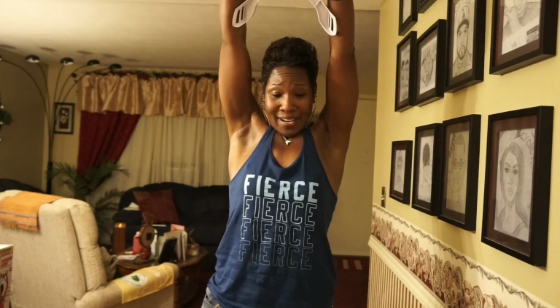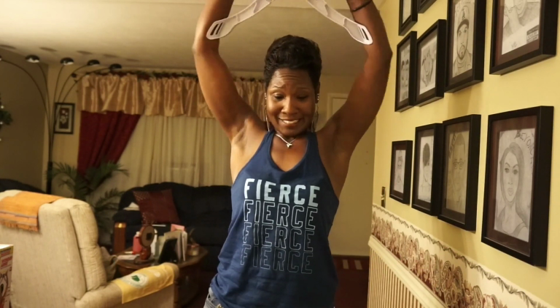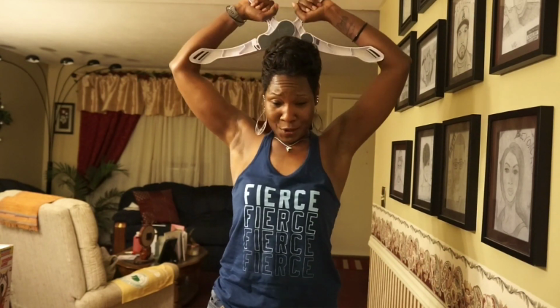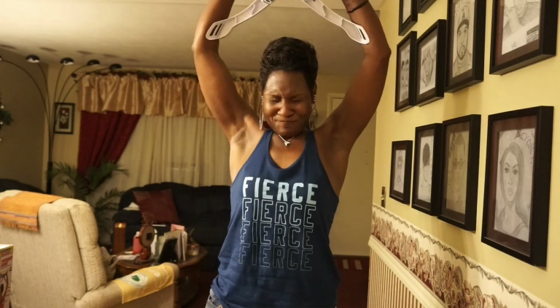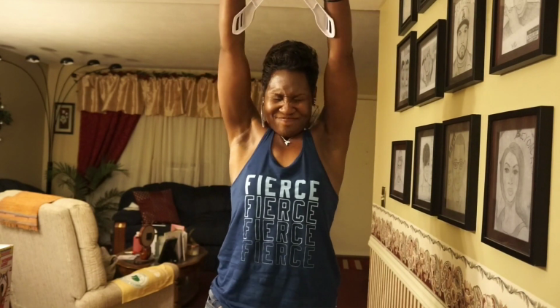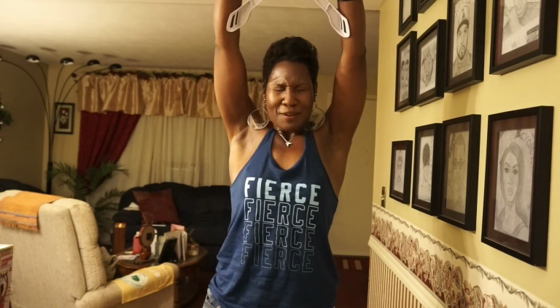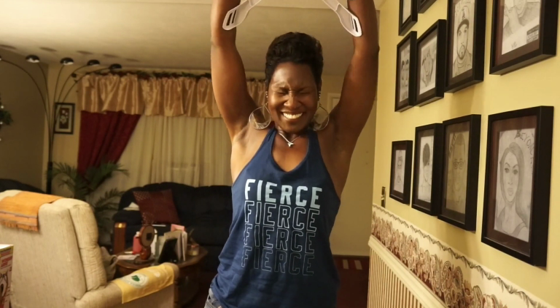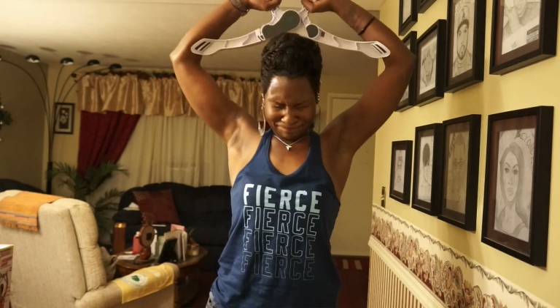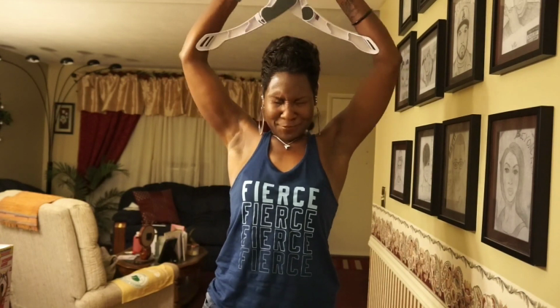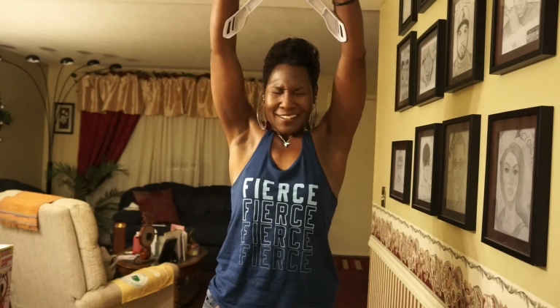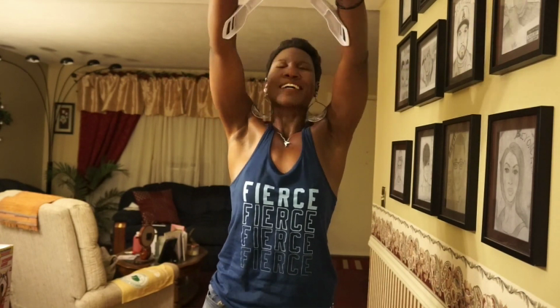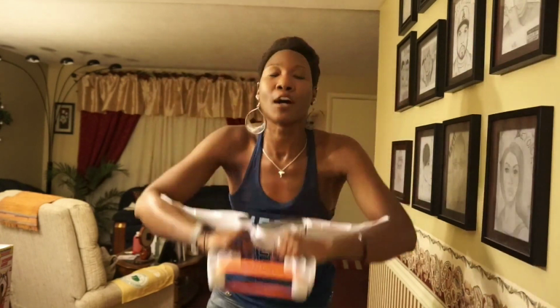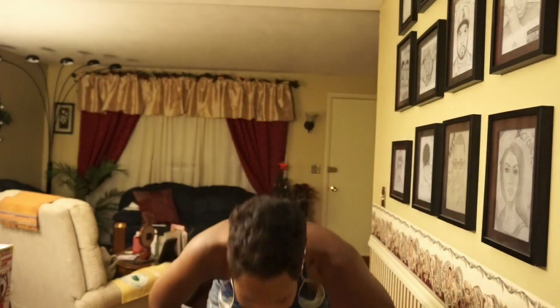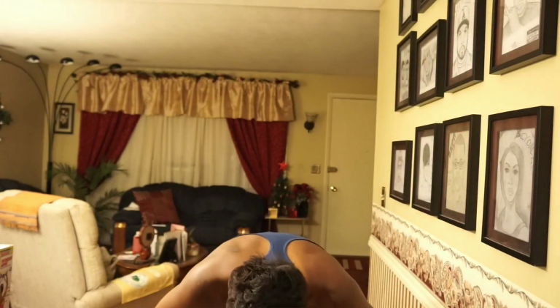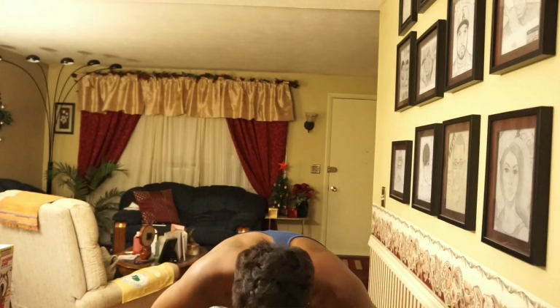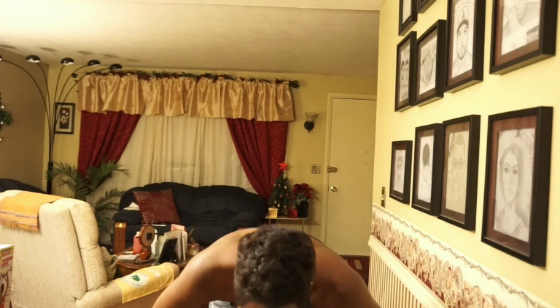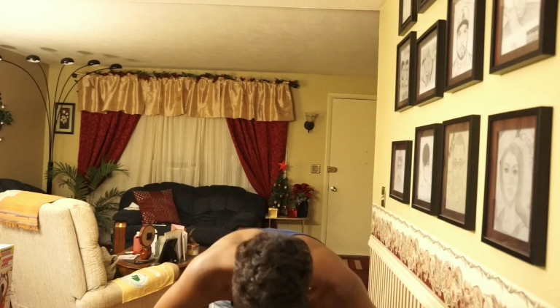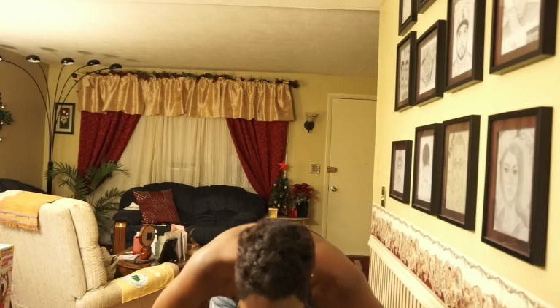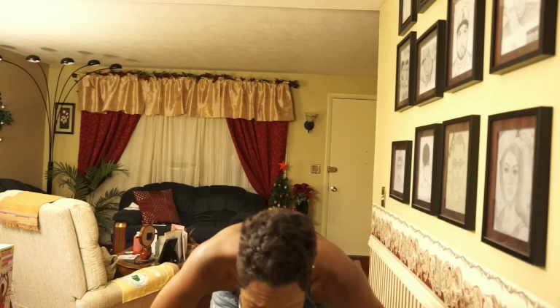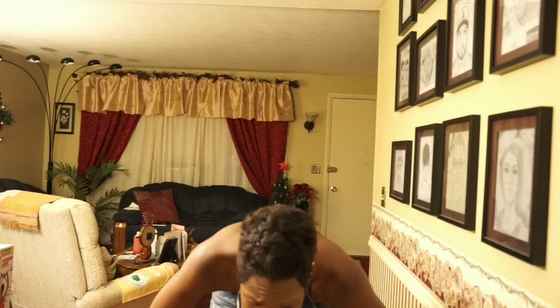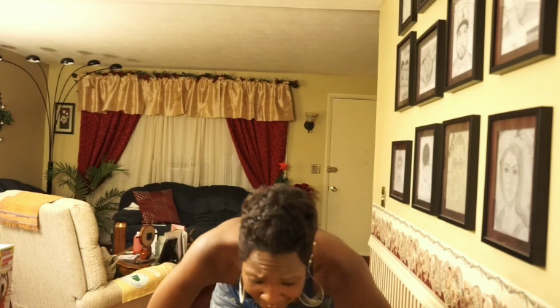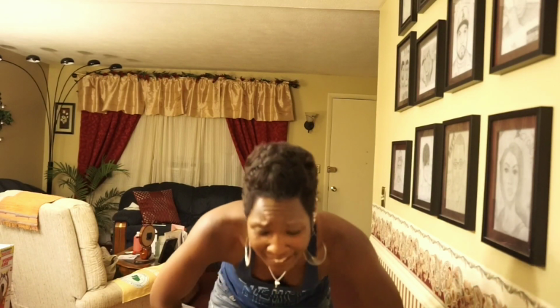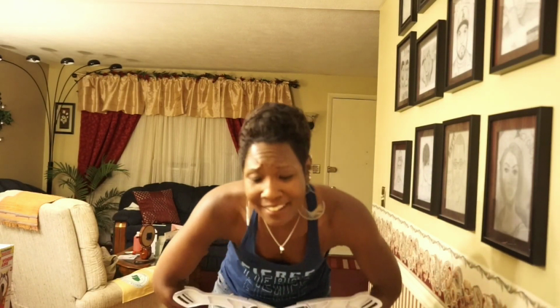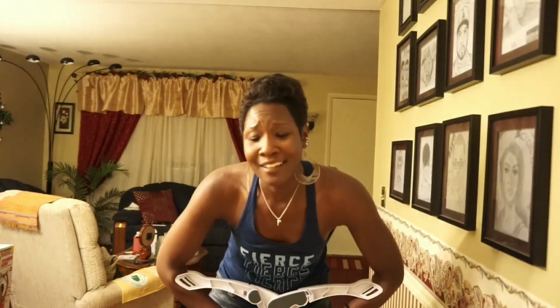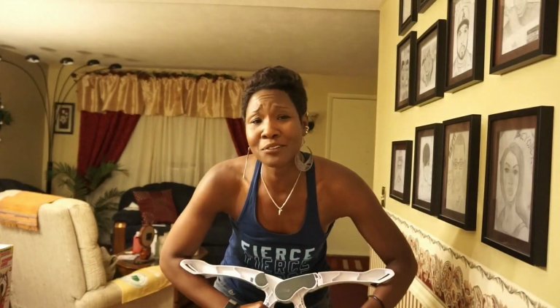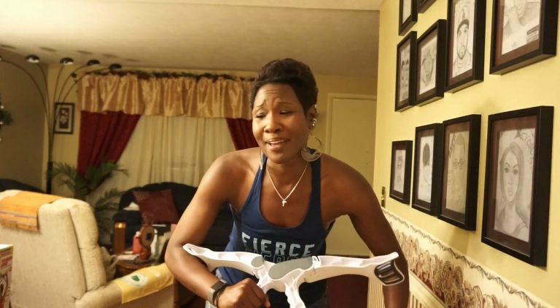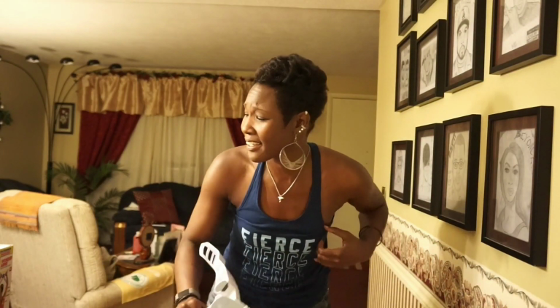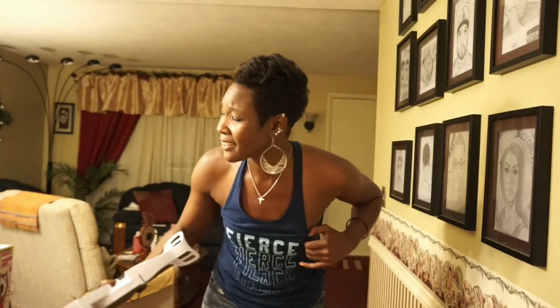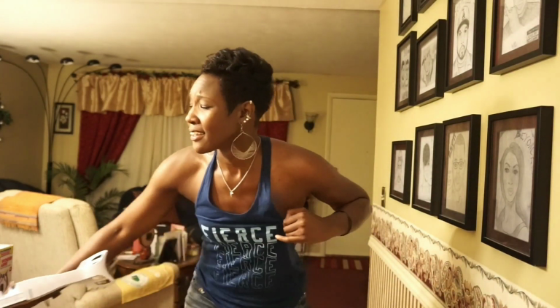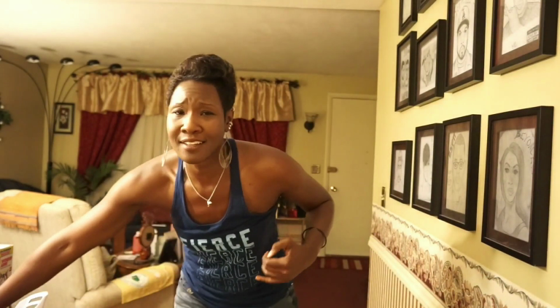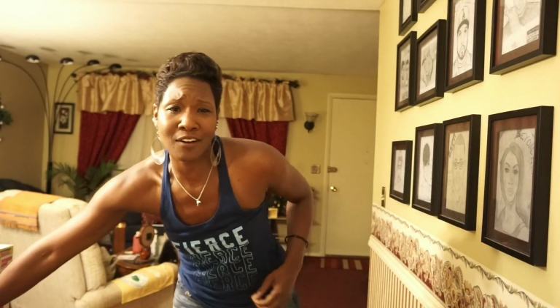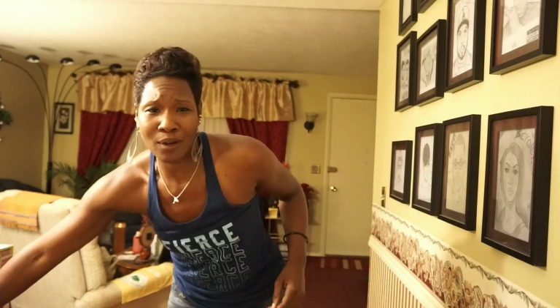Oh my gosh, I'm getting dizzy! Oh gosh, this is good. Don't do two bands — start off with one.